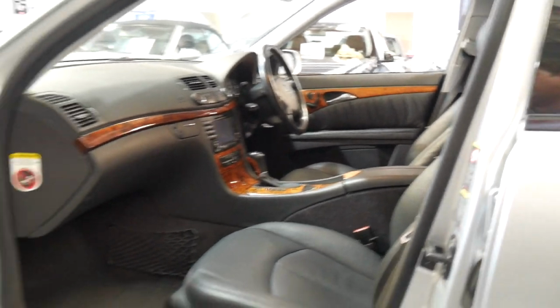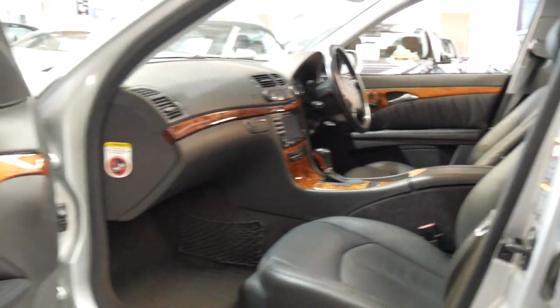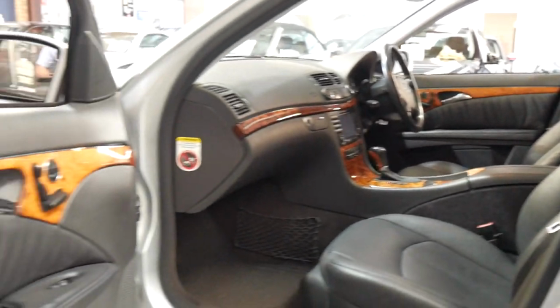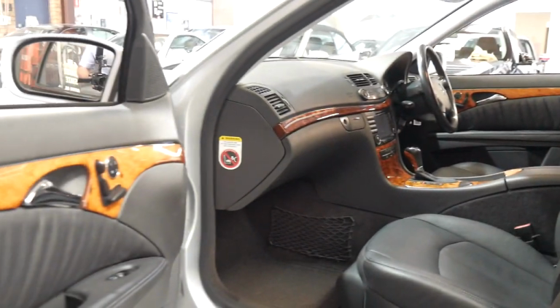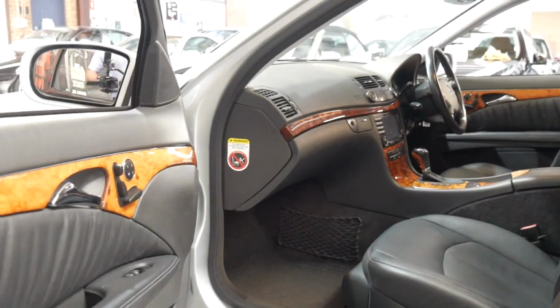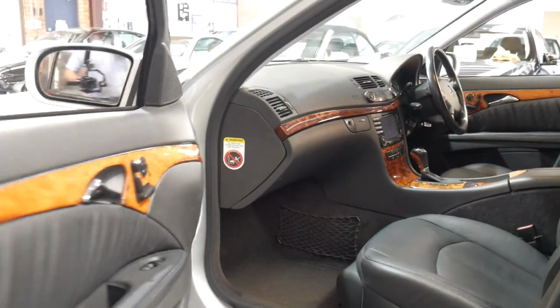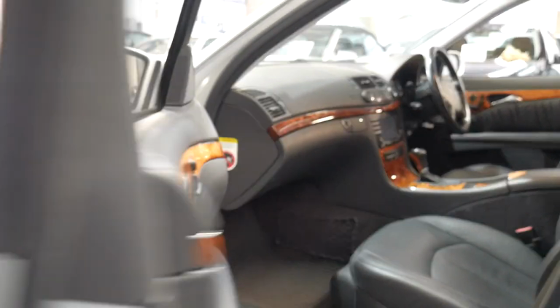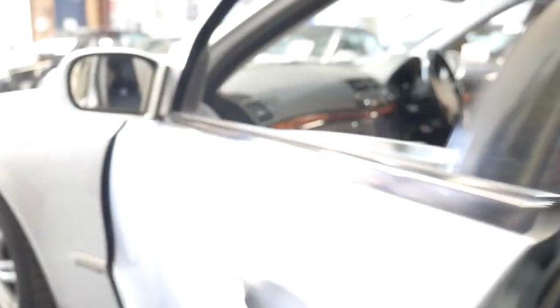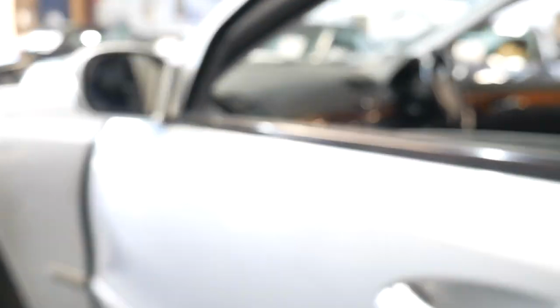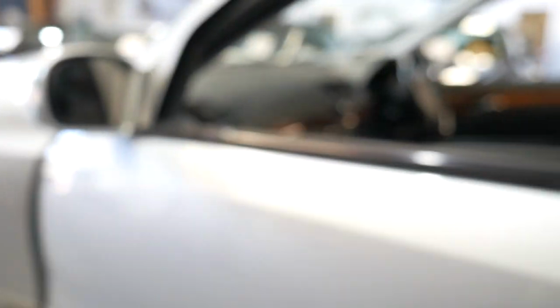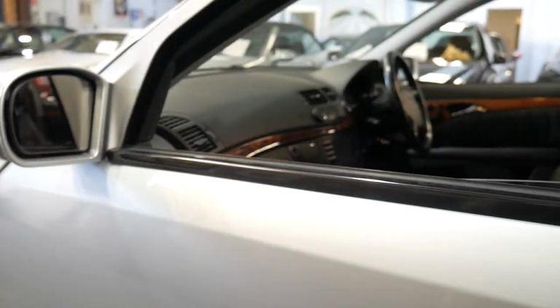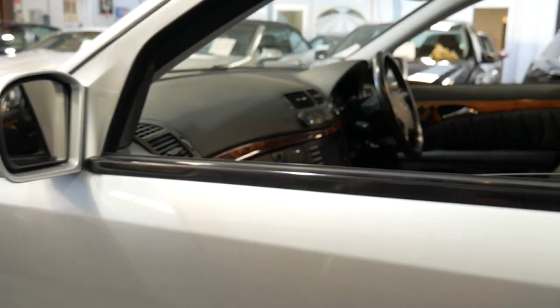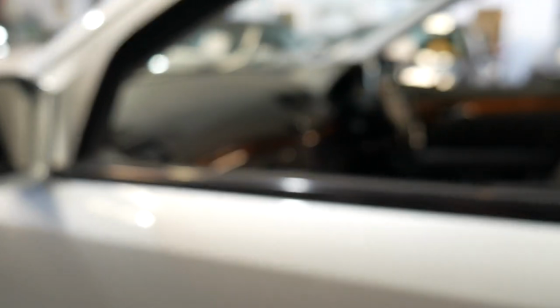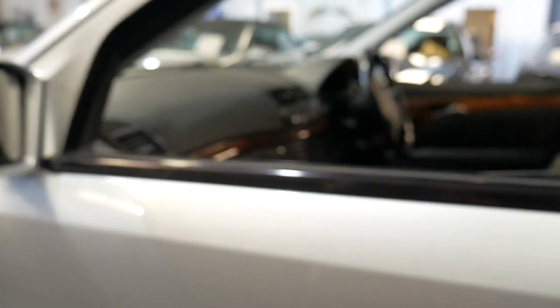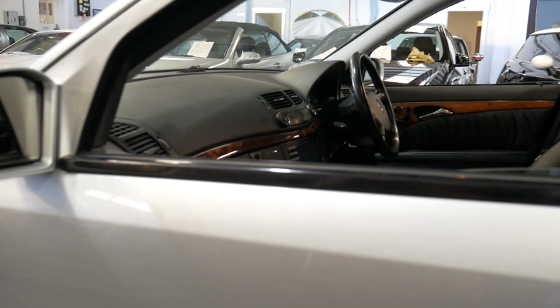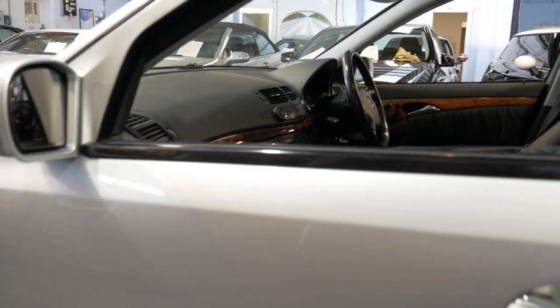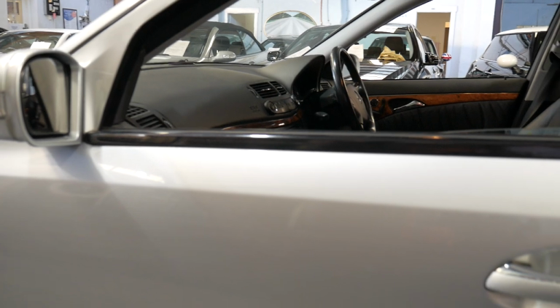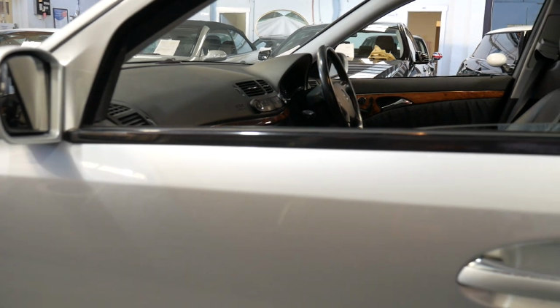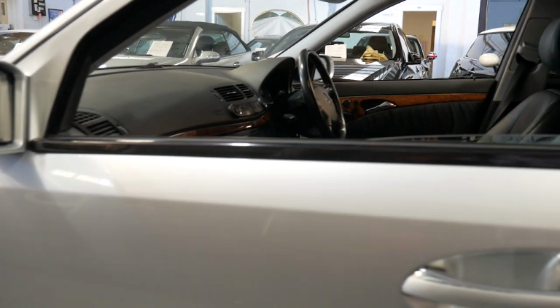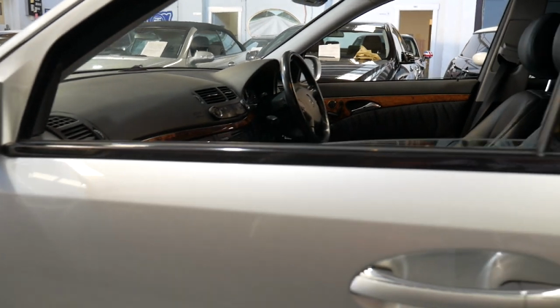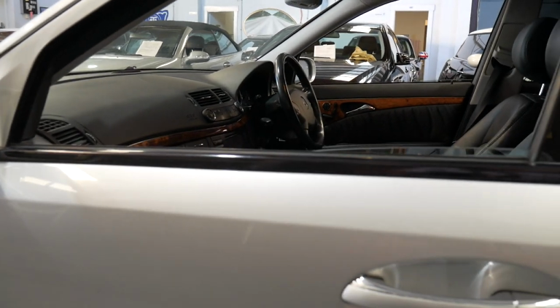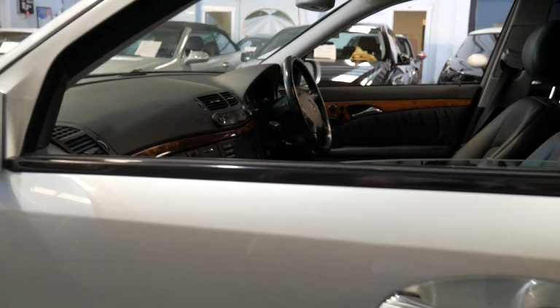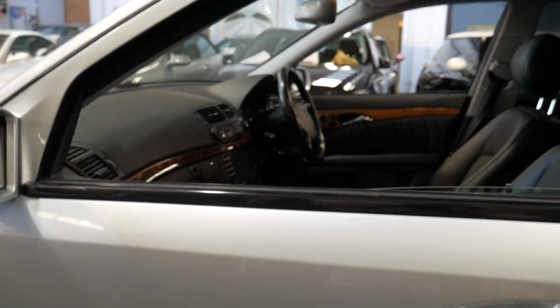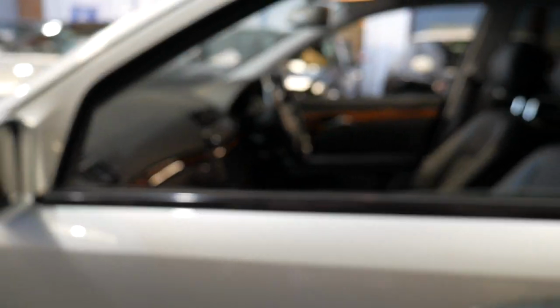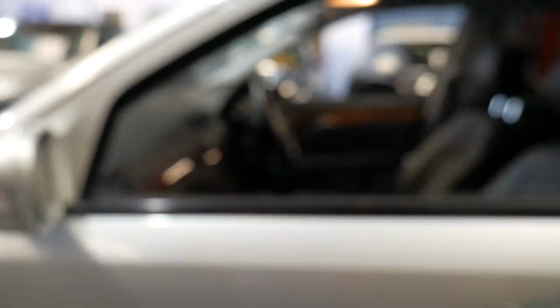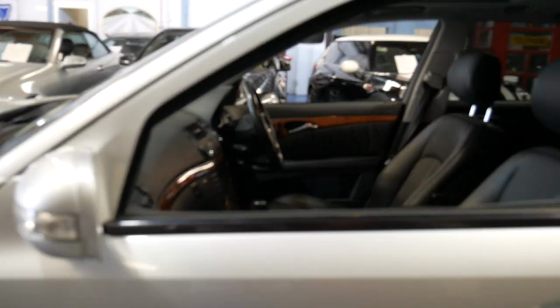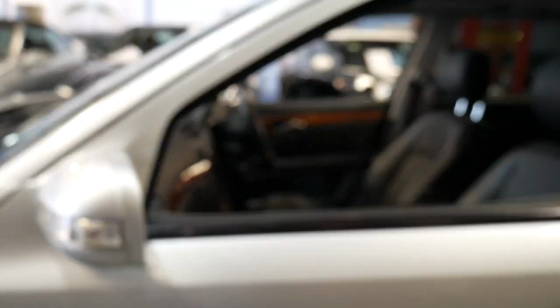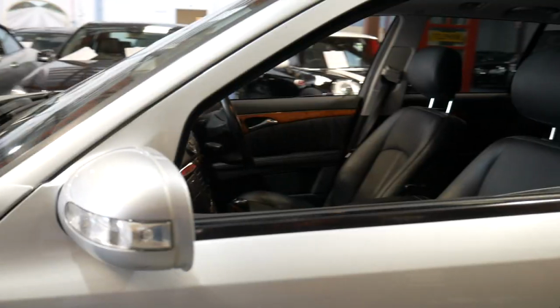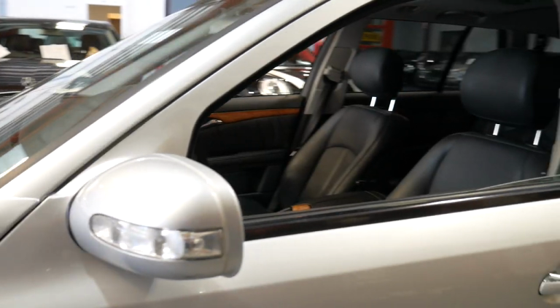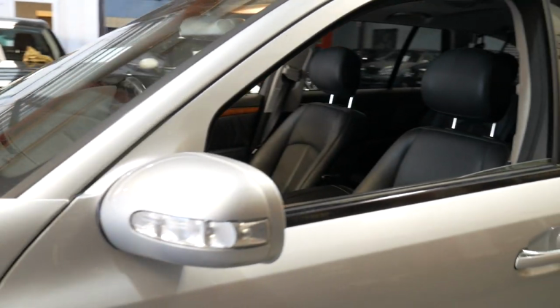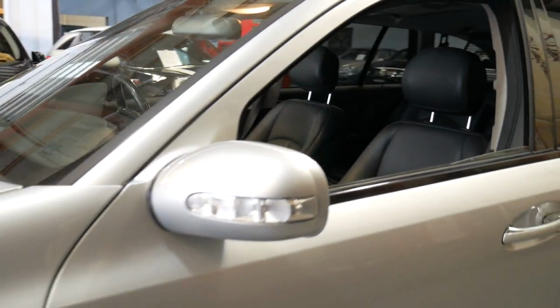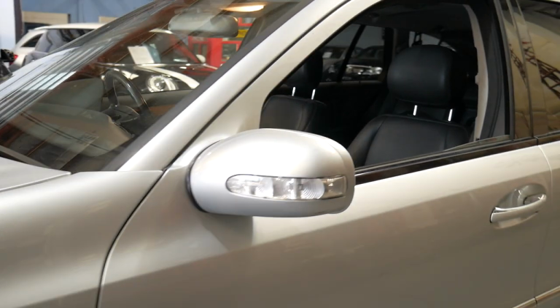Fuel consumption — you can get it down to around 13 litres per 100 kilometres around town. On the open road, it goes right down to 7 or 8 litres per 100 kilometres.